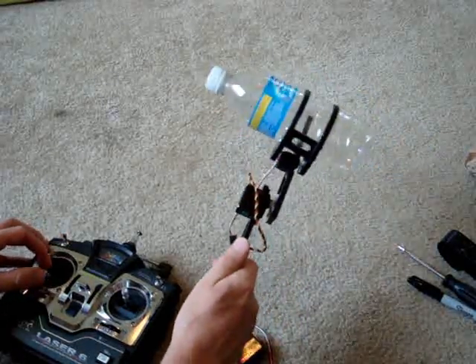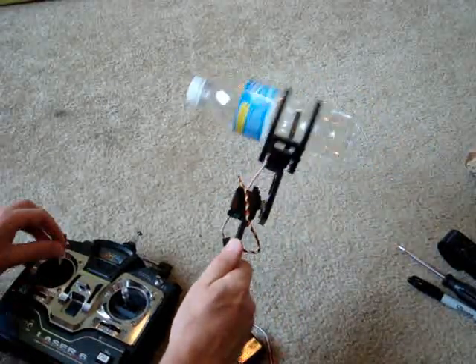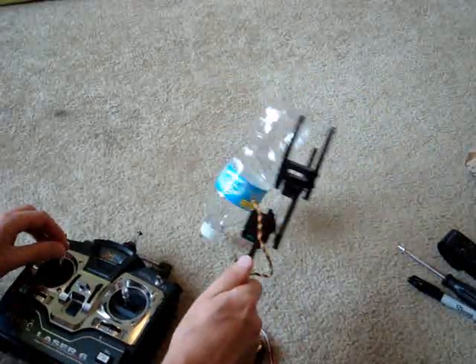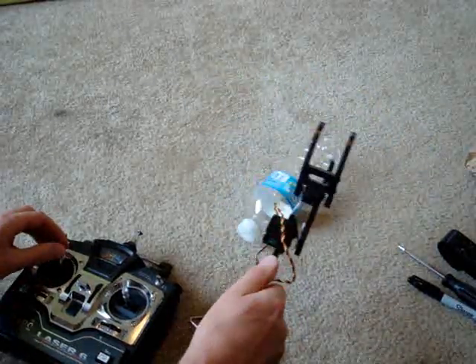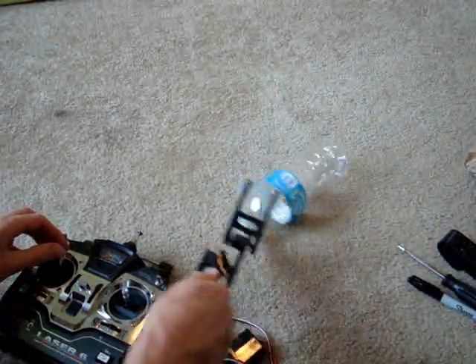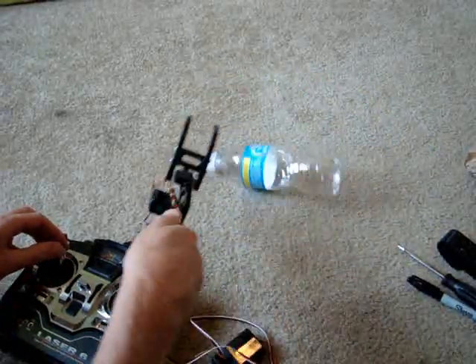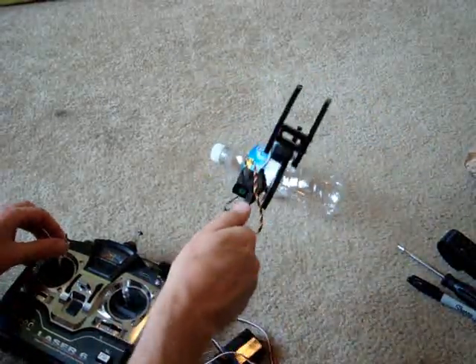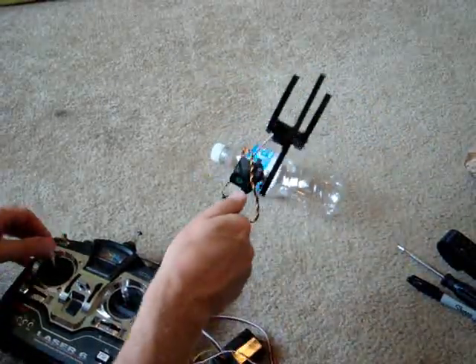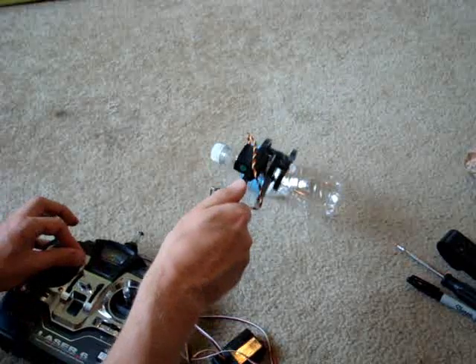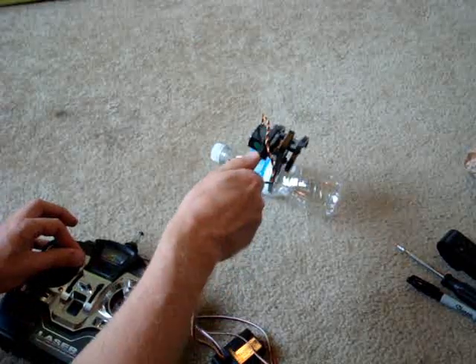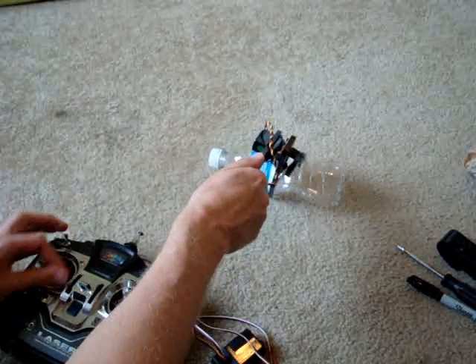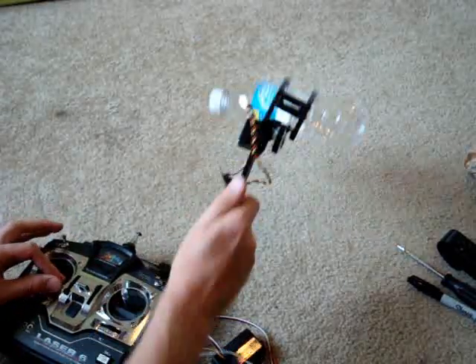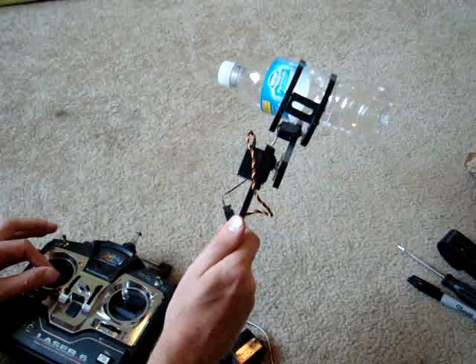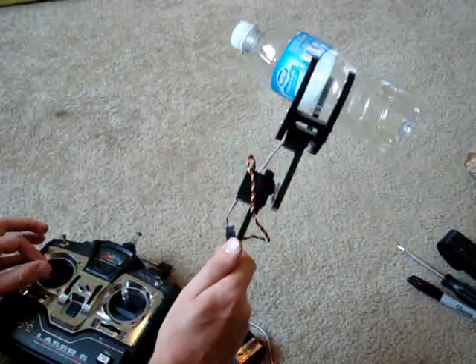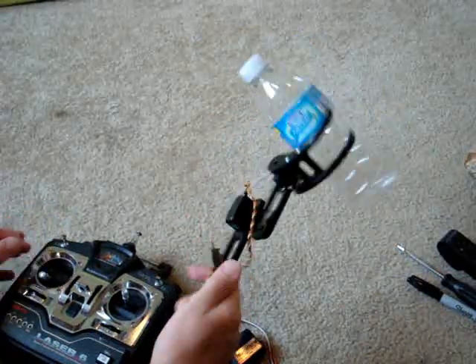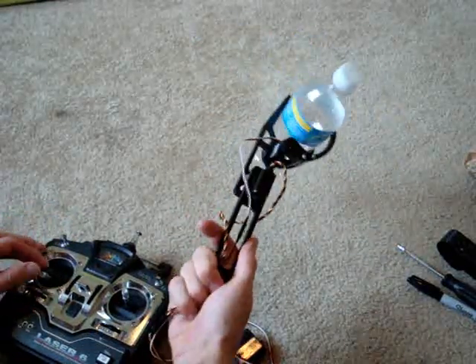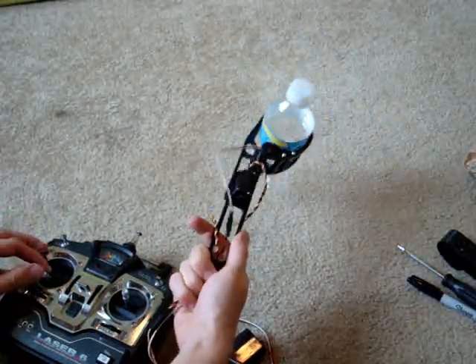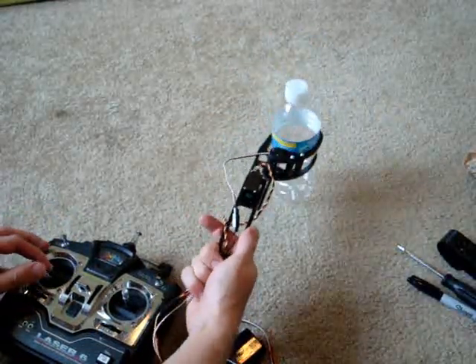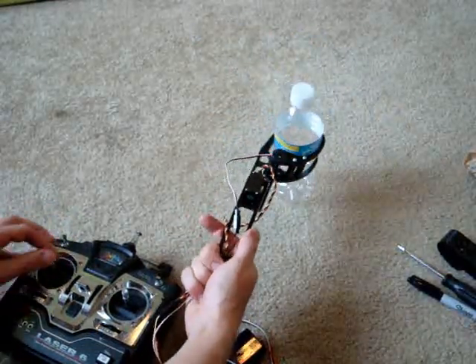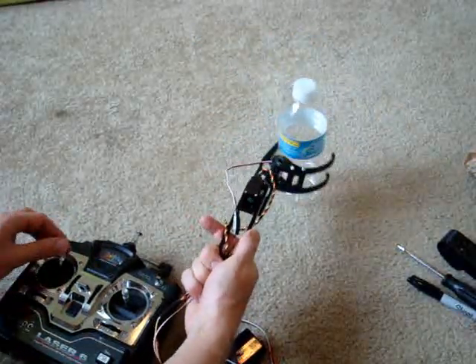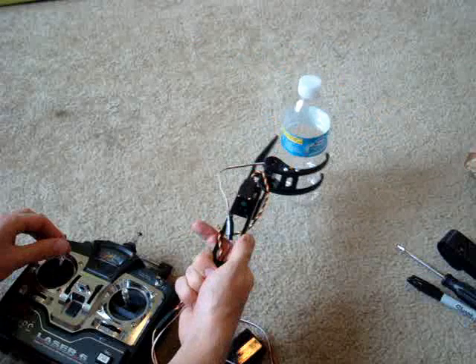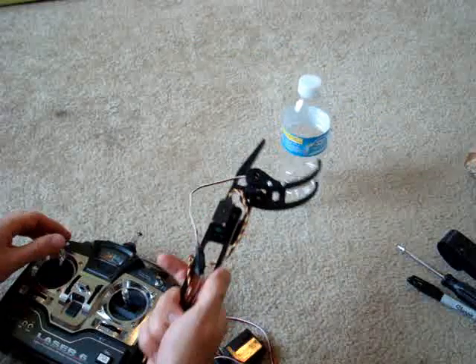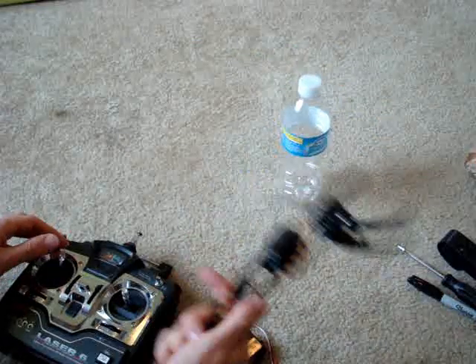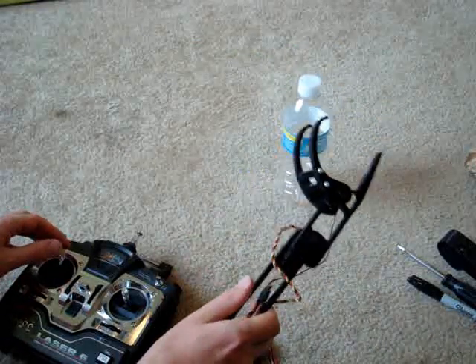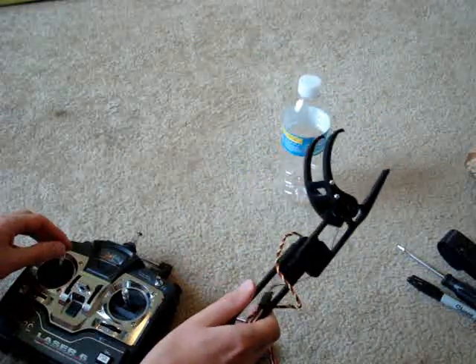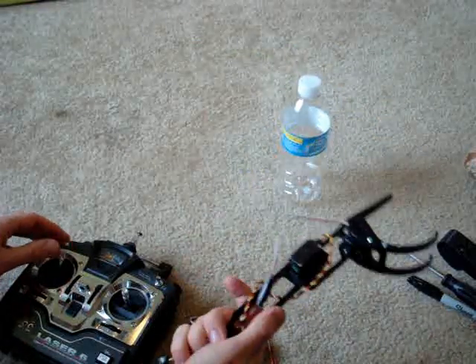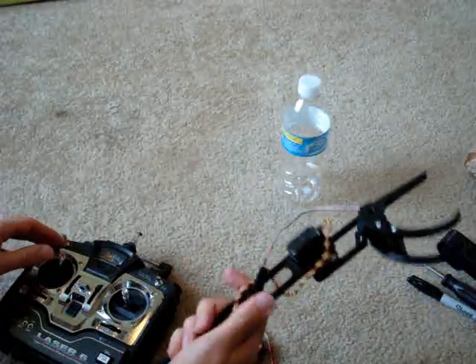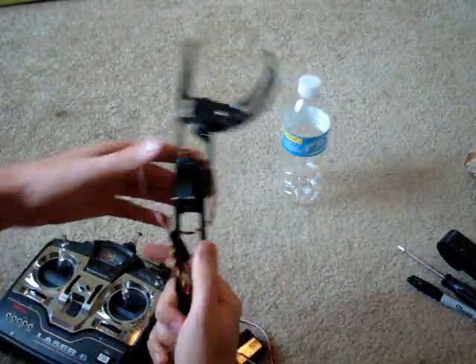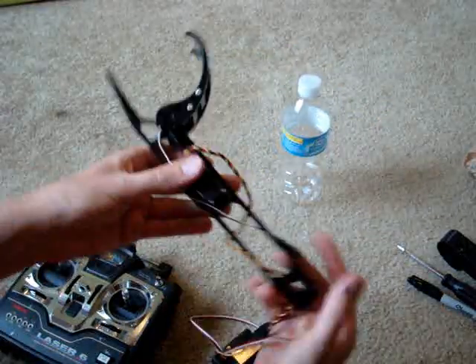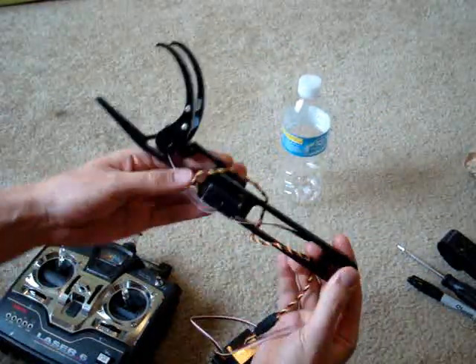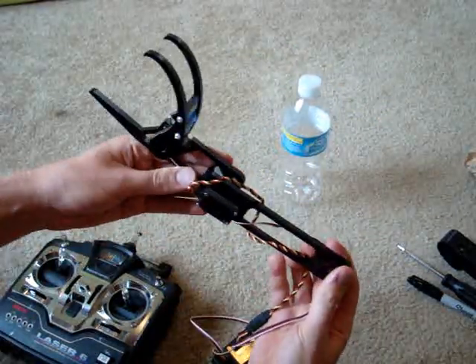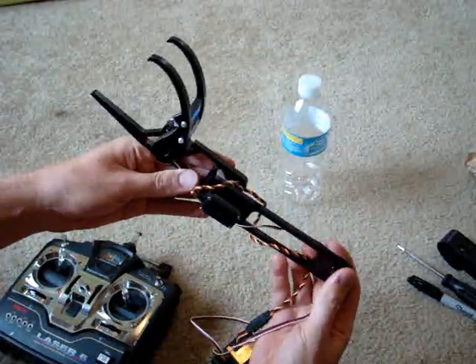And a drink. I could pick it up two different ways, so it could also be picked up that way as well, and drop like that. And that's my robot arm.